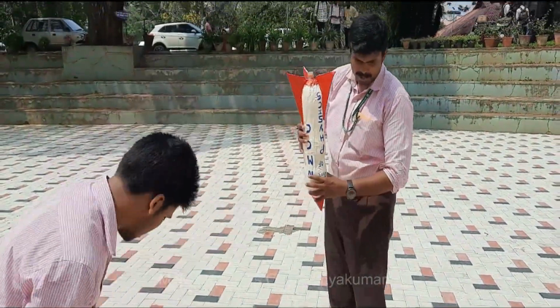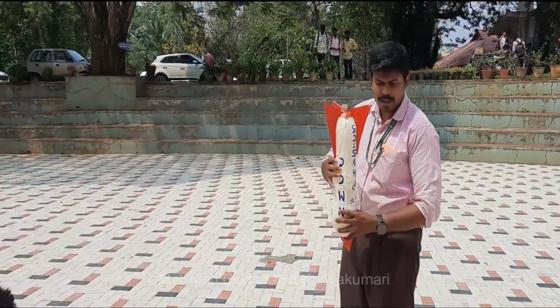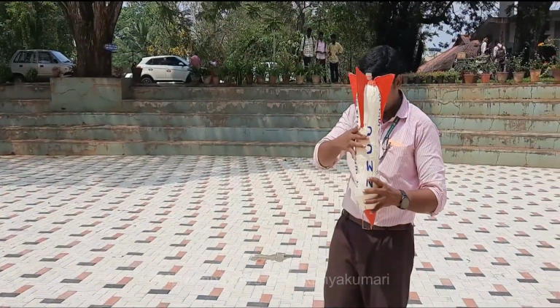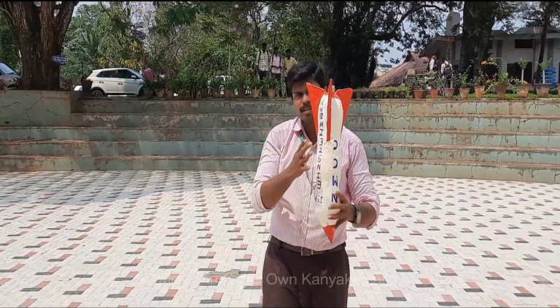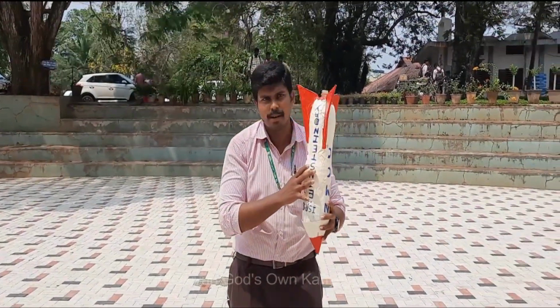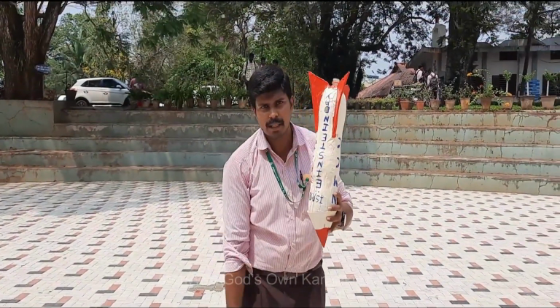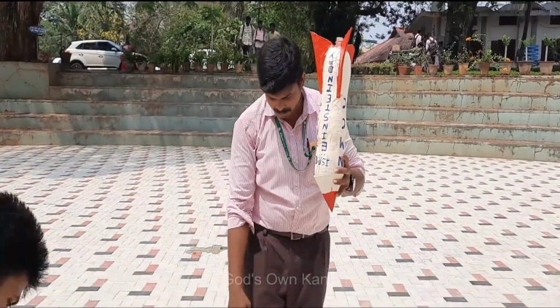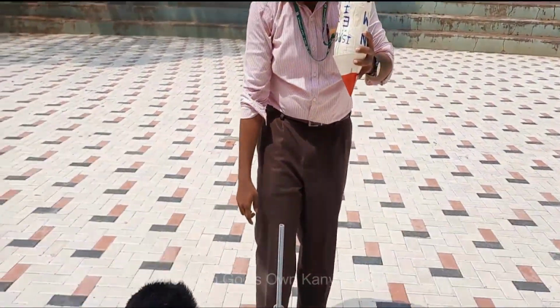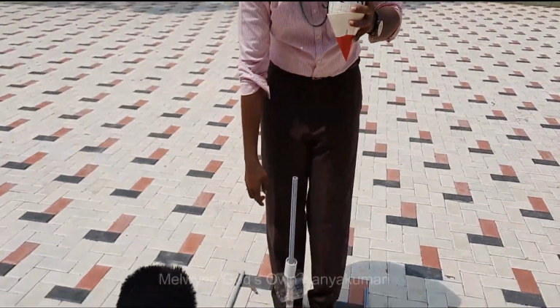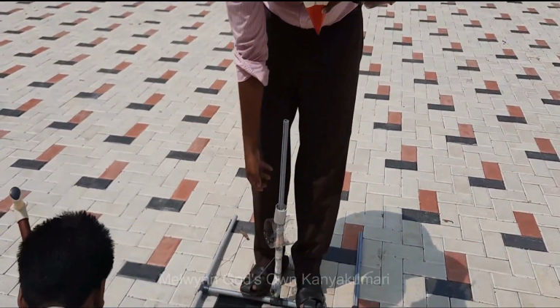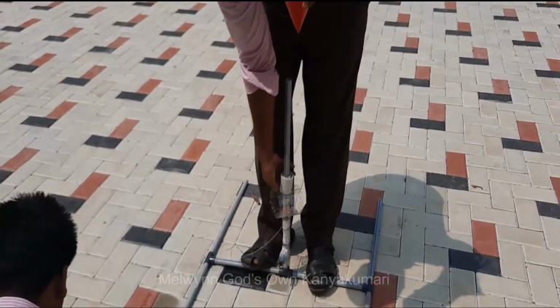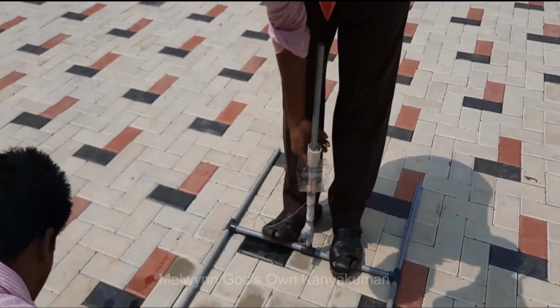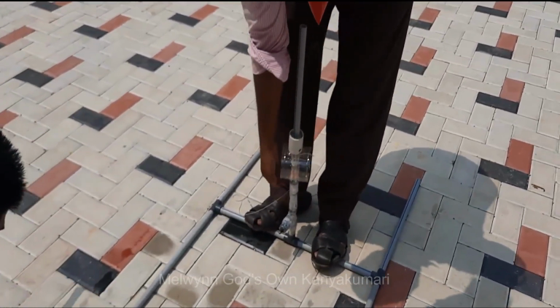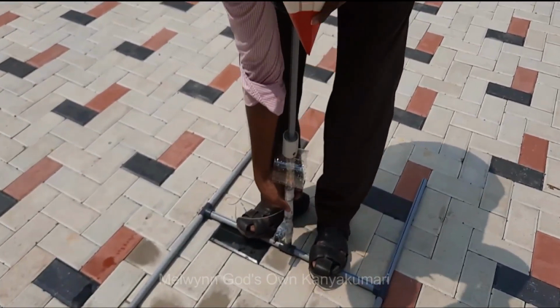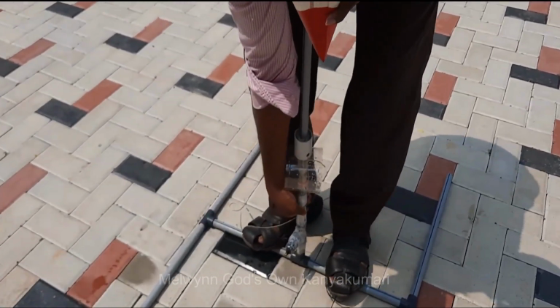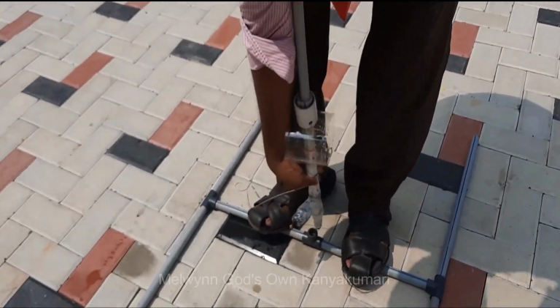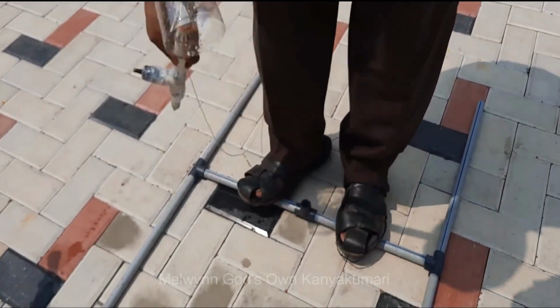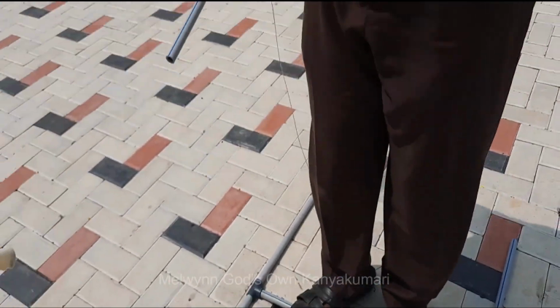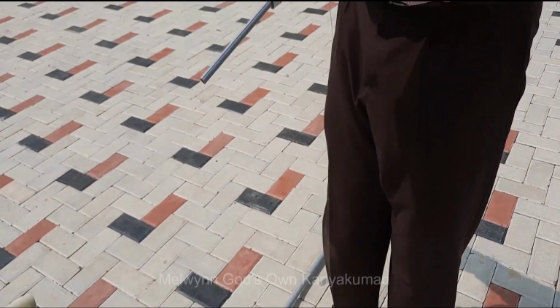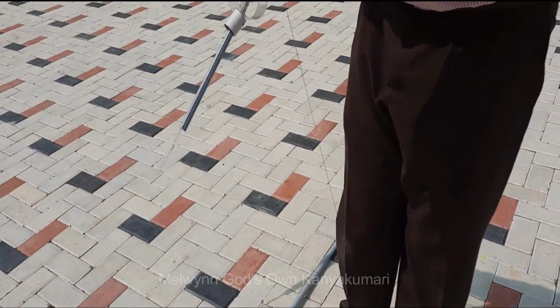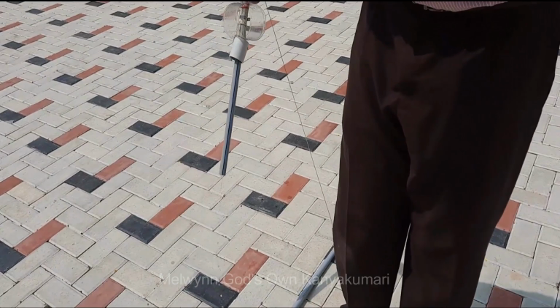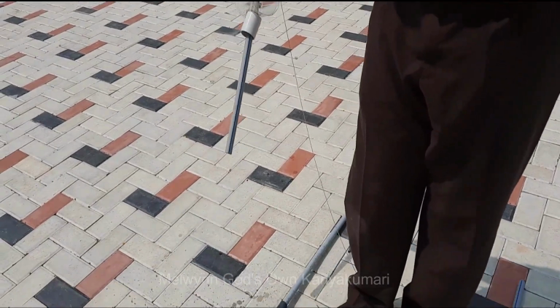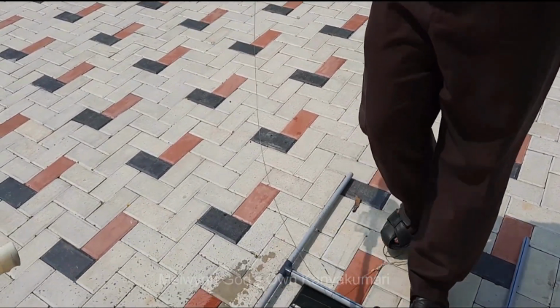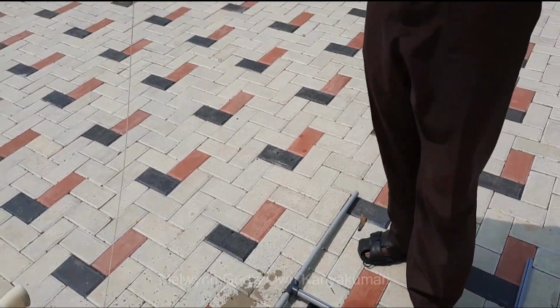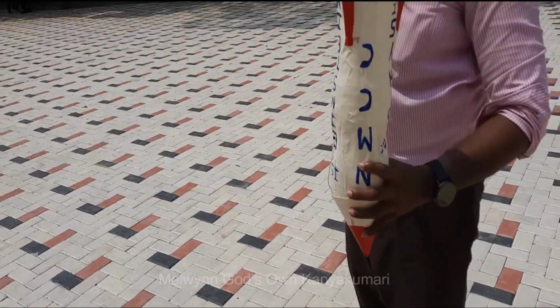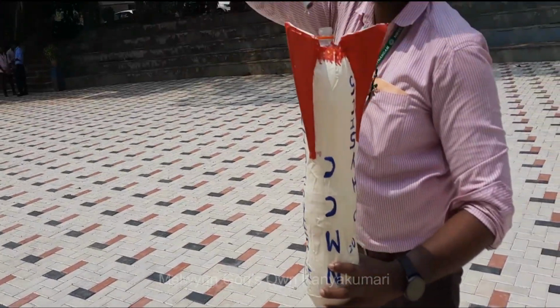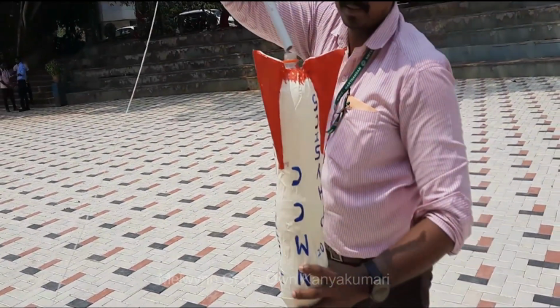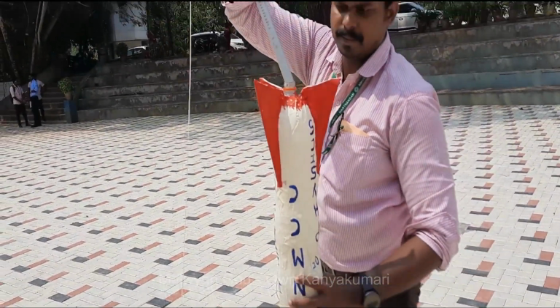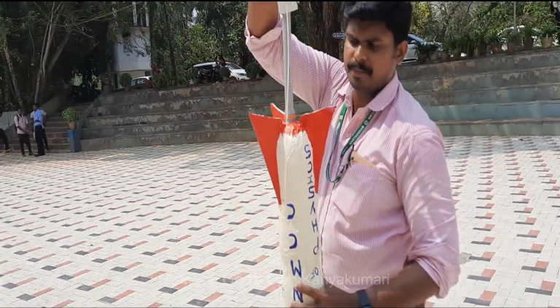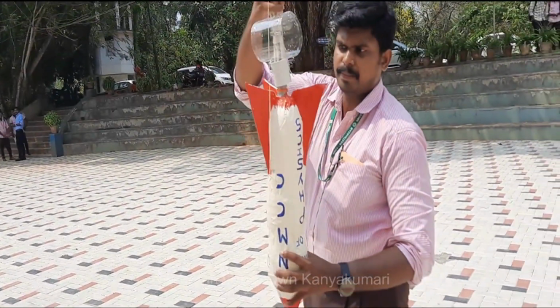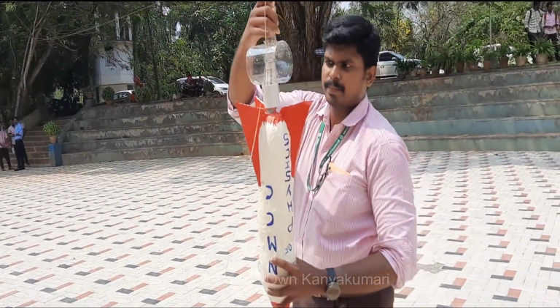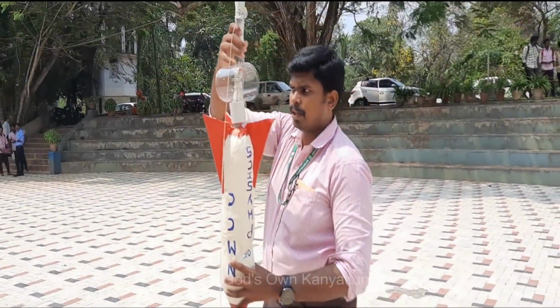Now we are going to load this rocket into the launcher. For safety precautions, we are taking it out. We are going to insert it here.